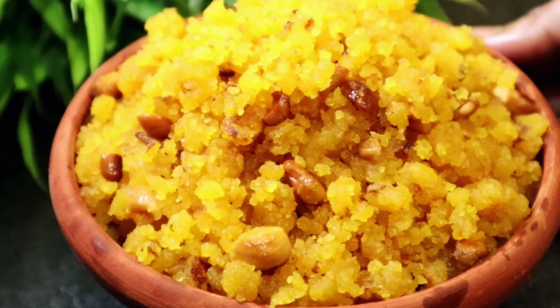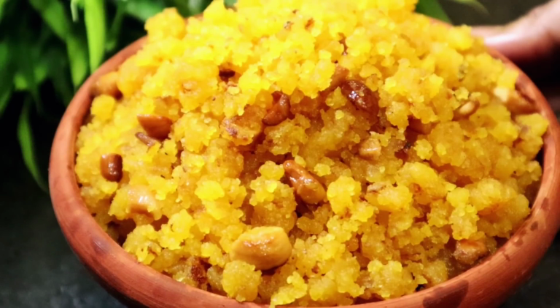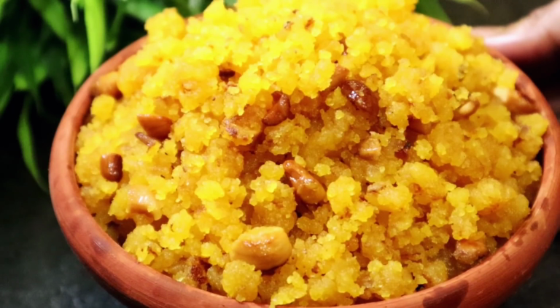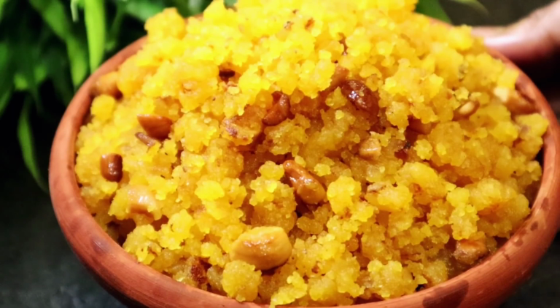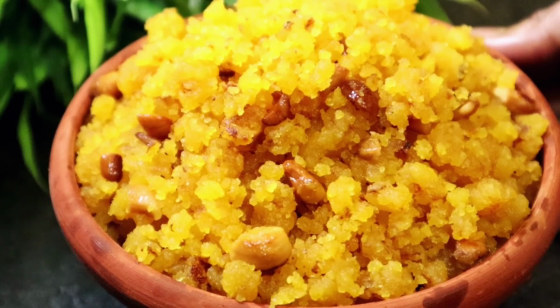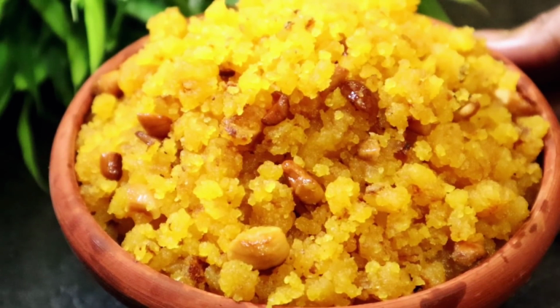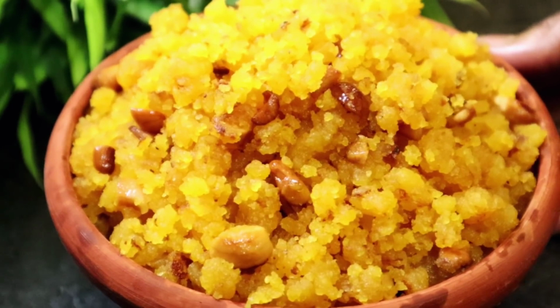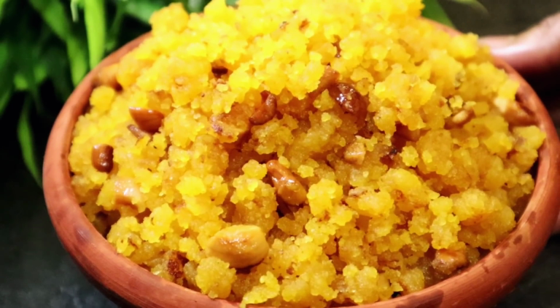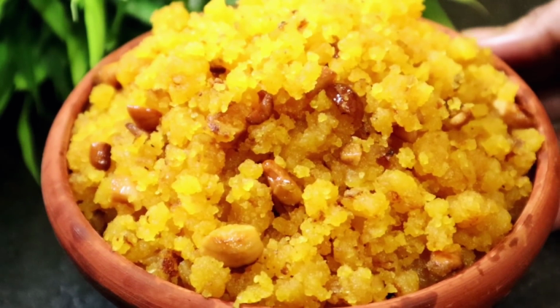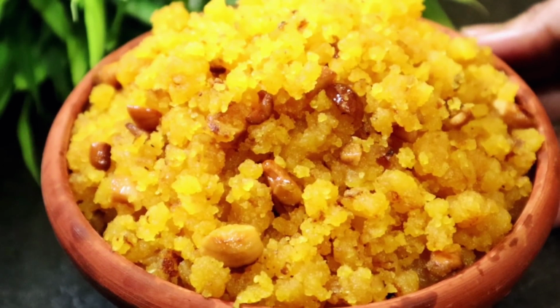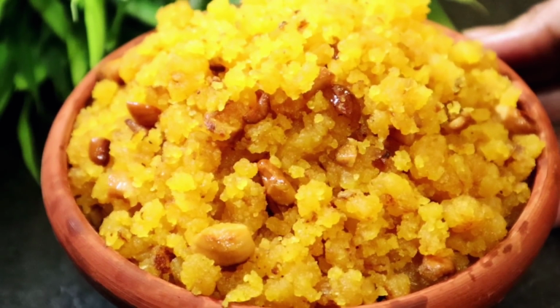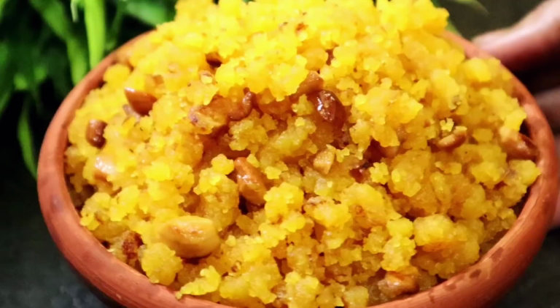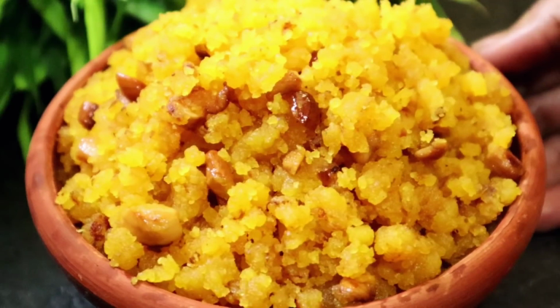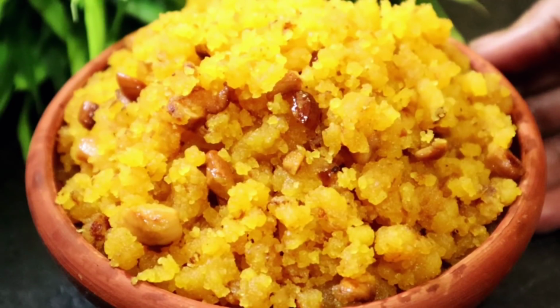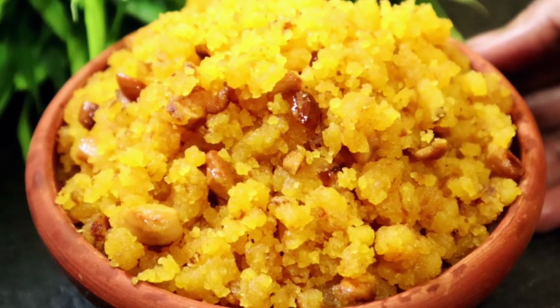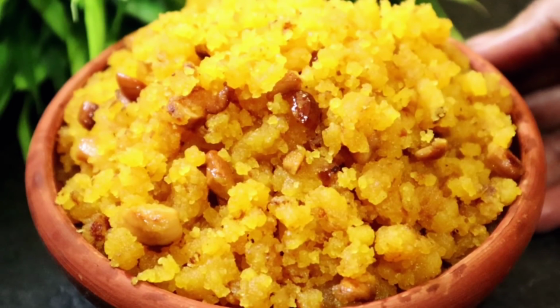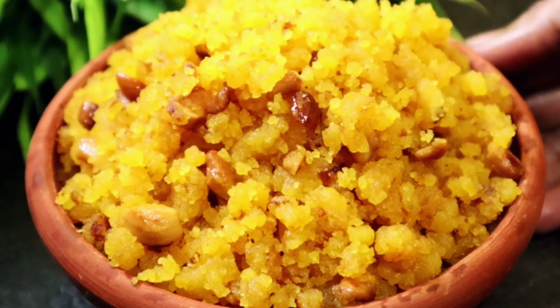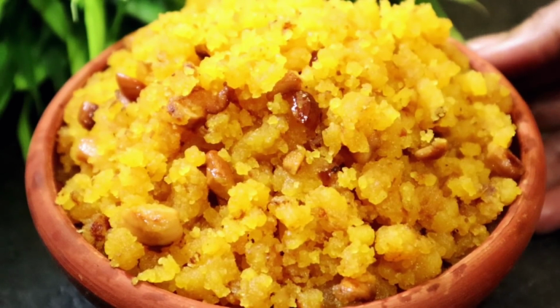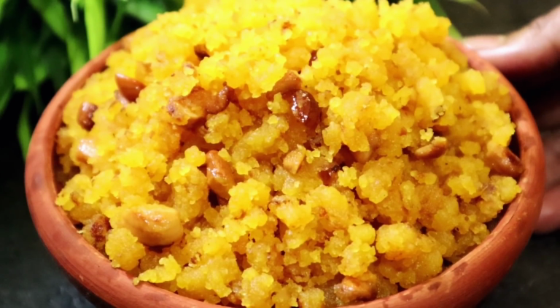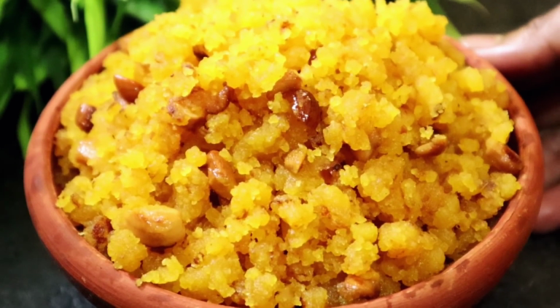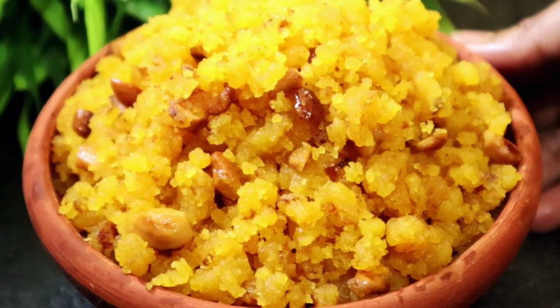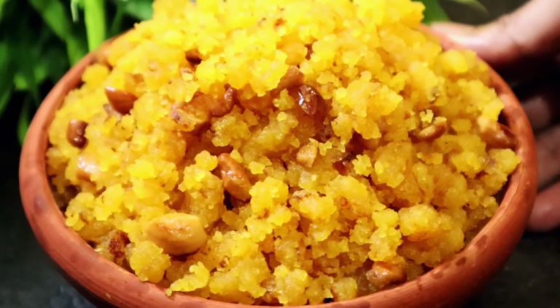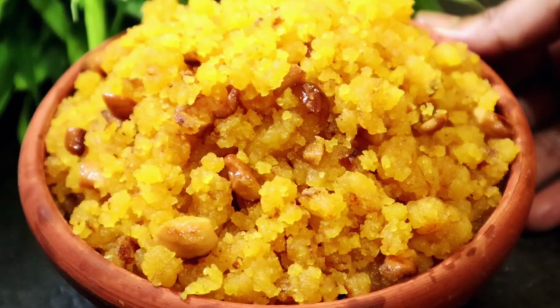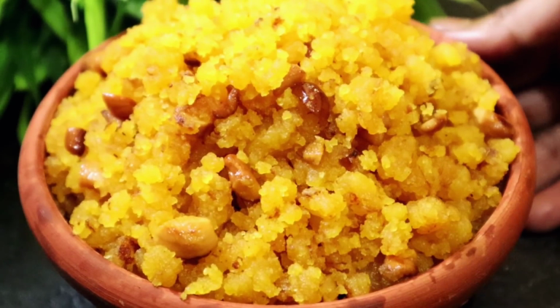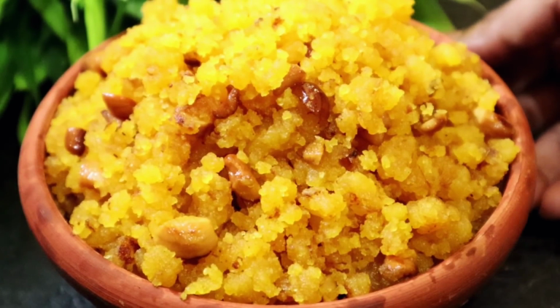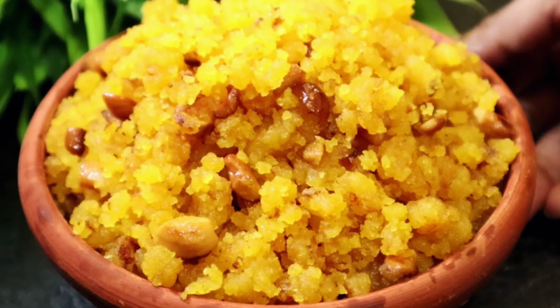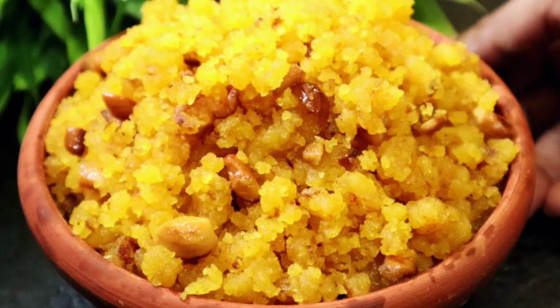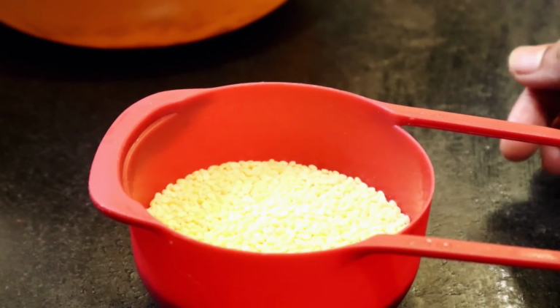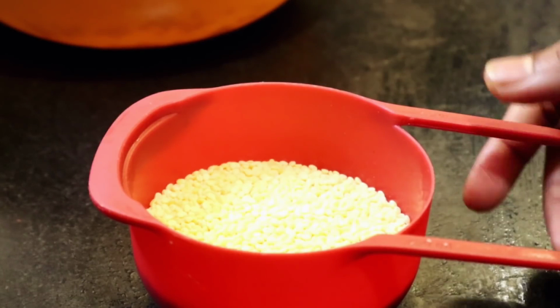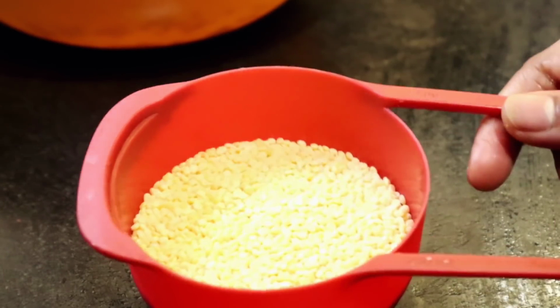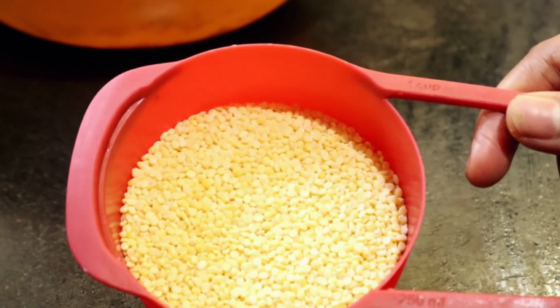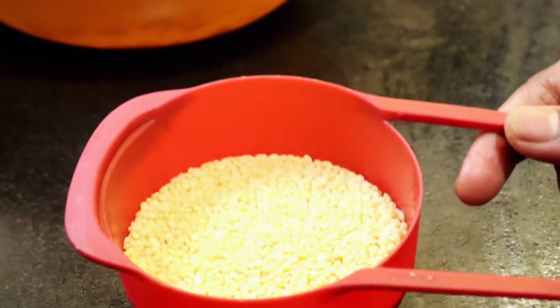If we have the recipe in our channel, we are going to write the recipe and make it as well. By sharing the recipe on our channel, let's make sure we have the recipe. First of all, I thought we had the recipe ready.